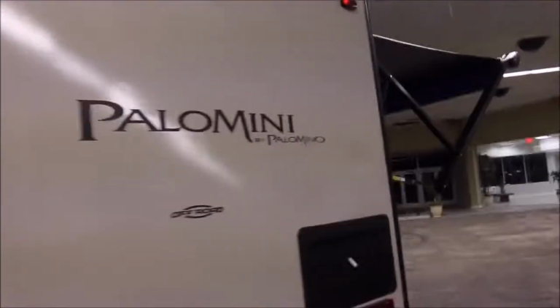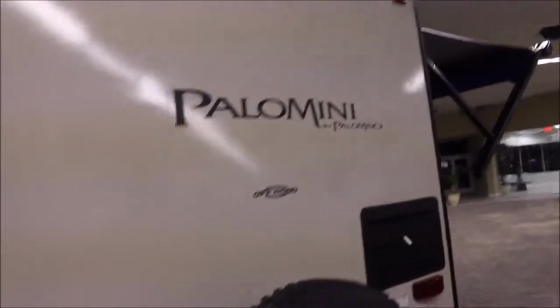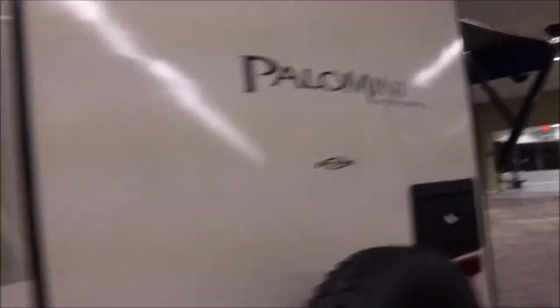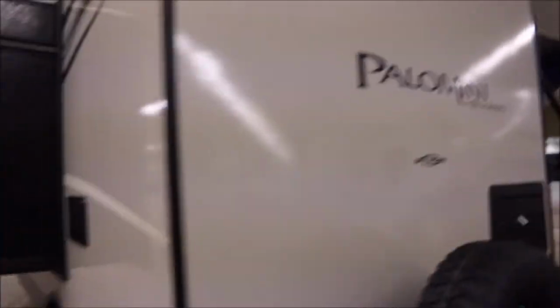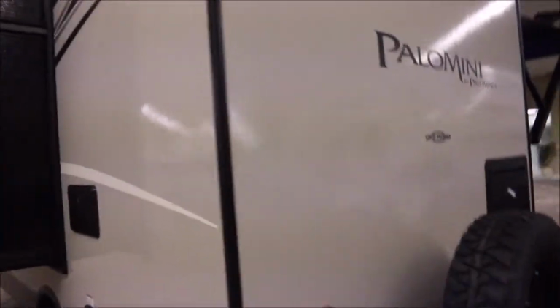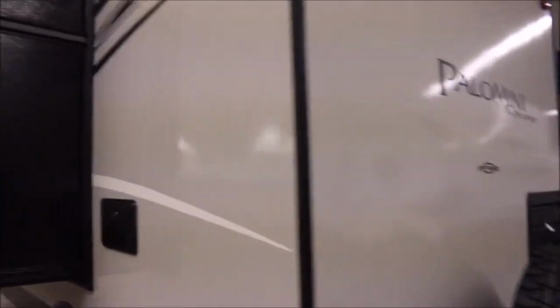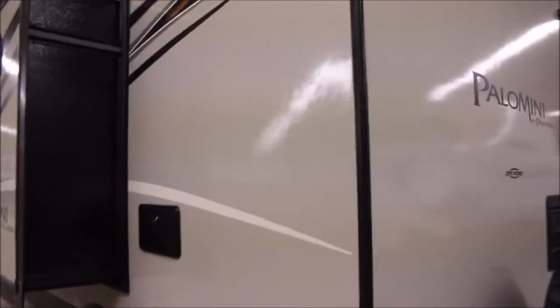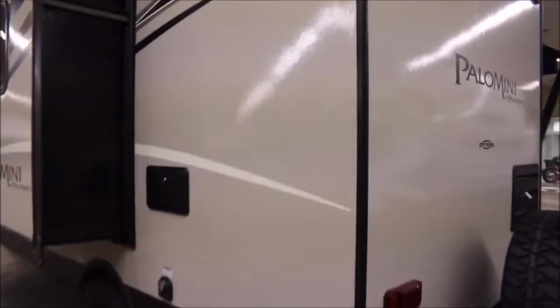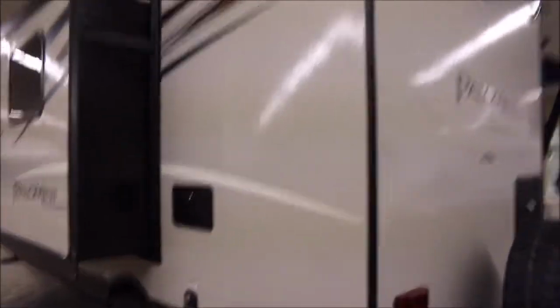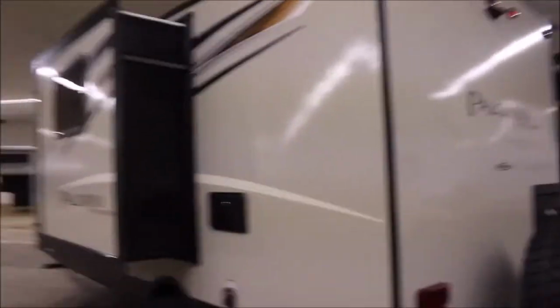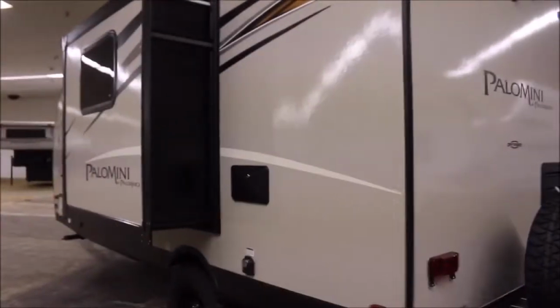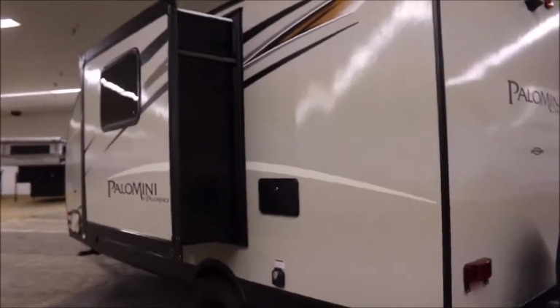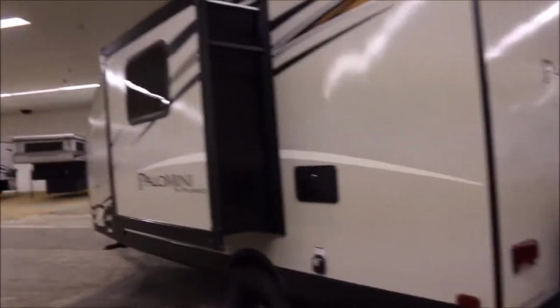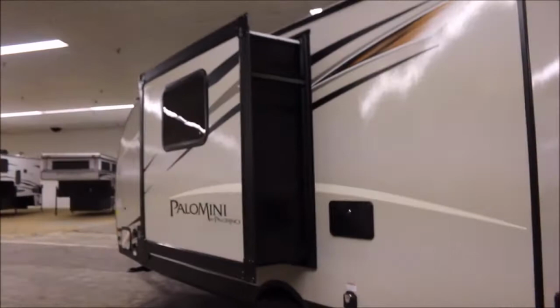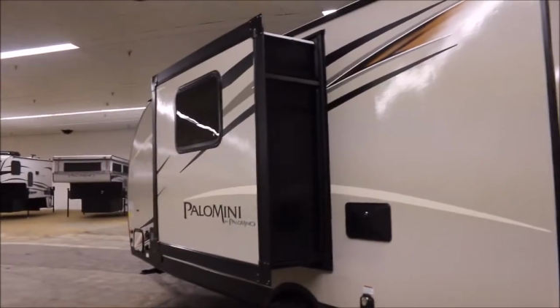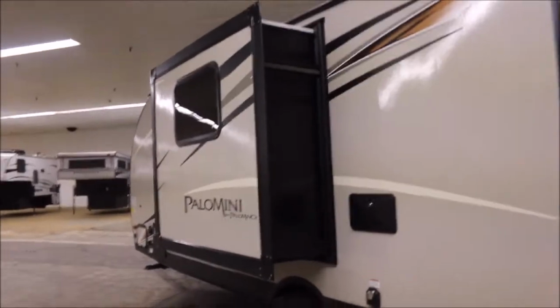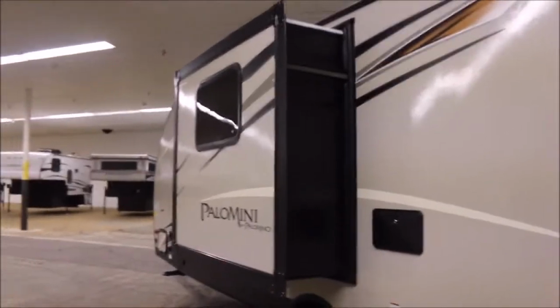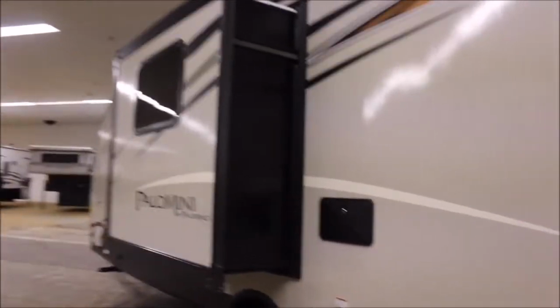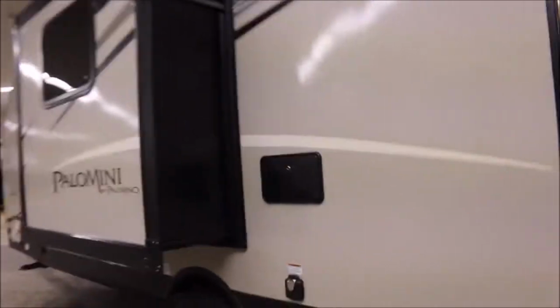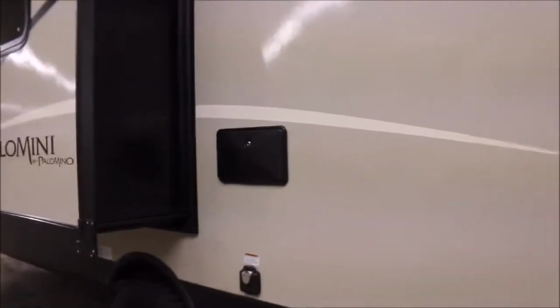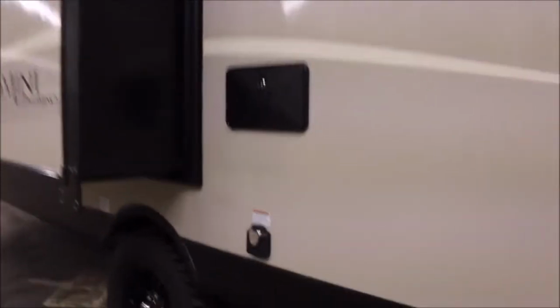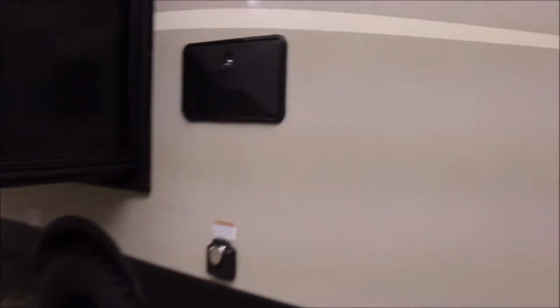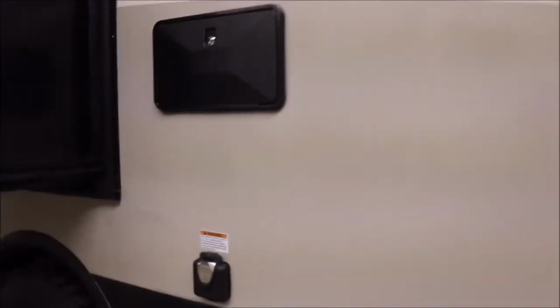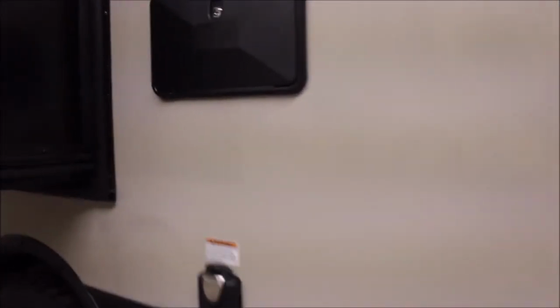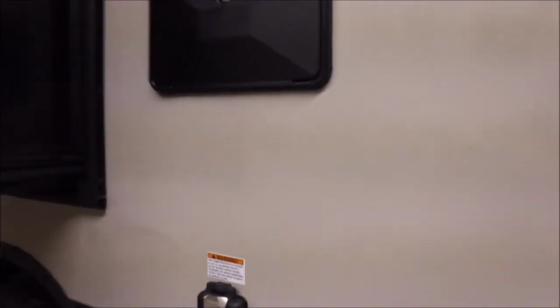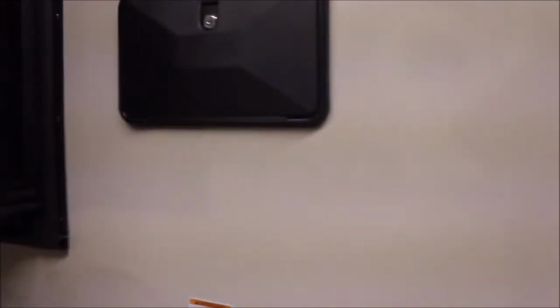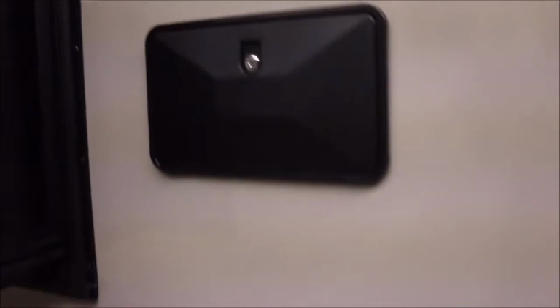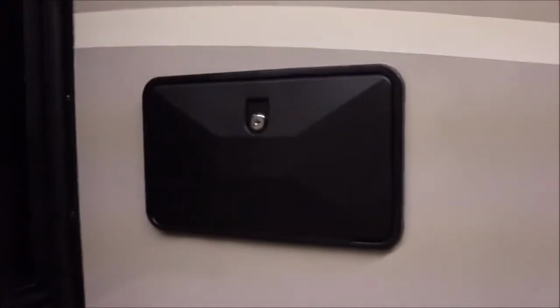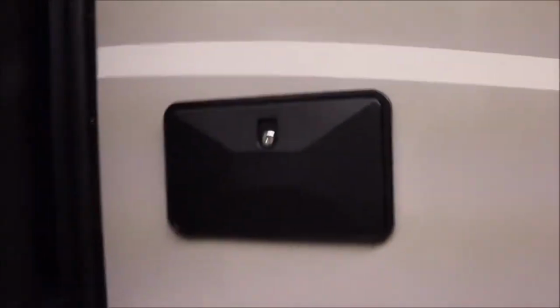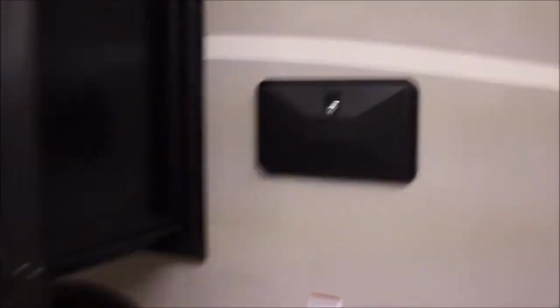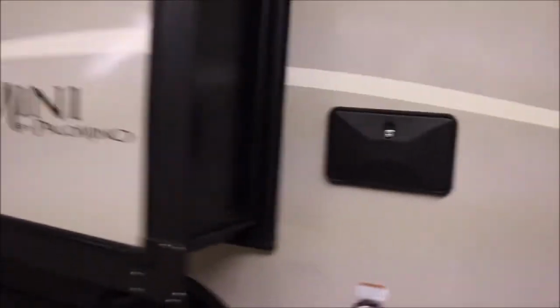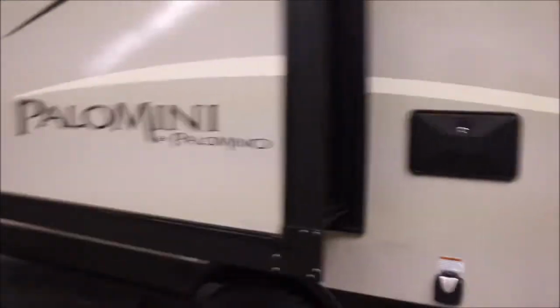Over on this side, you've got the outdoor shower. There's your slide-out. It's got 30 amp power and a rooftop AC on it.